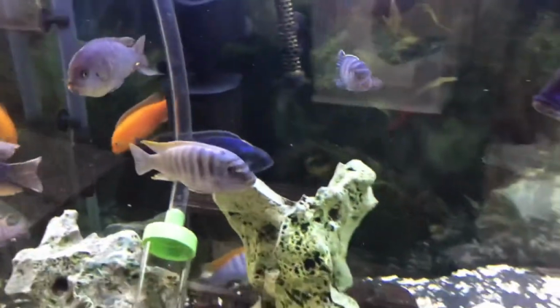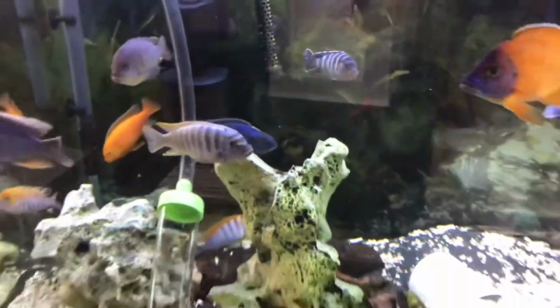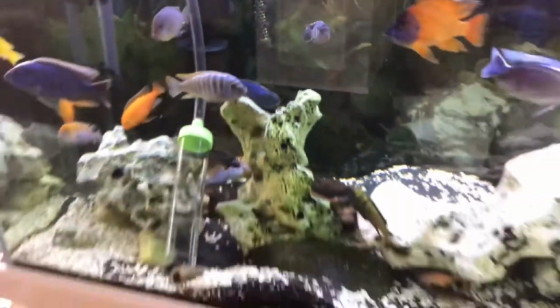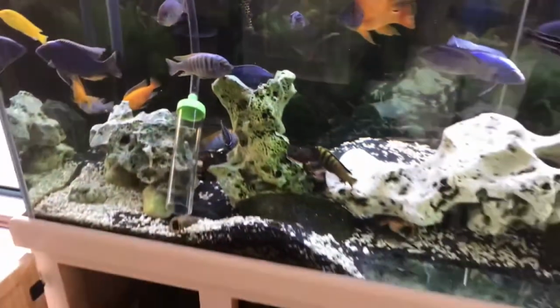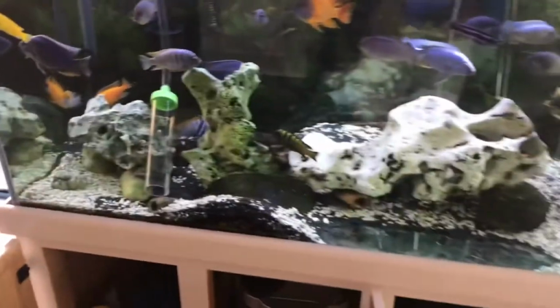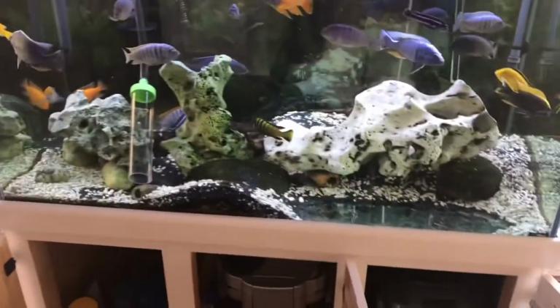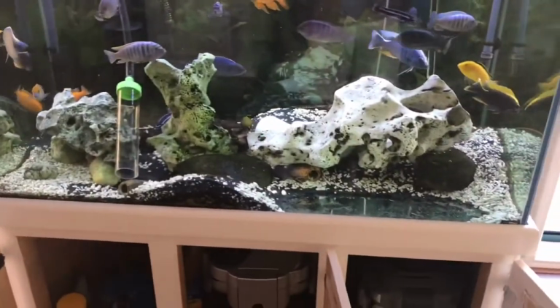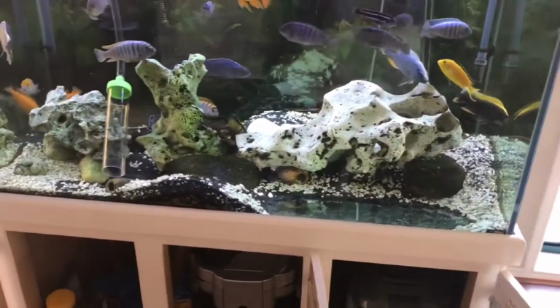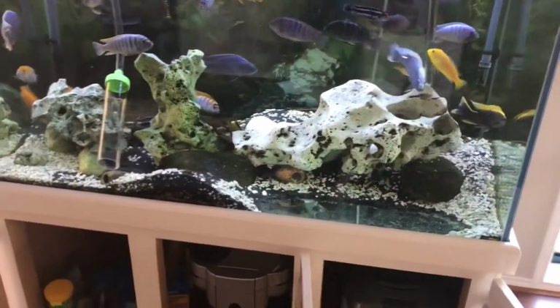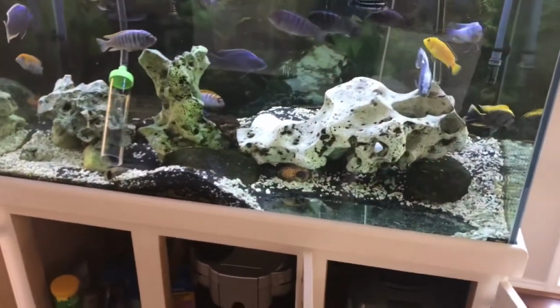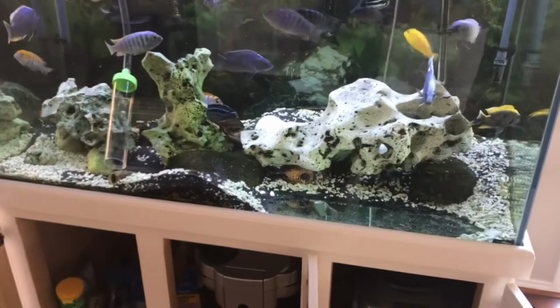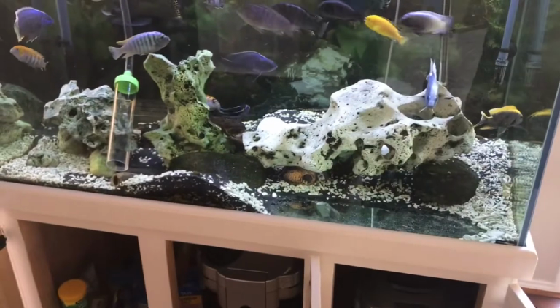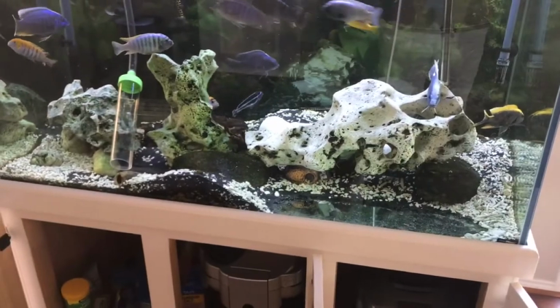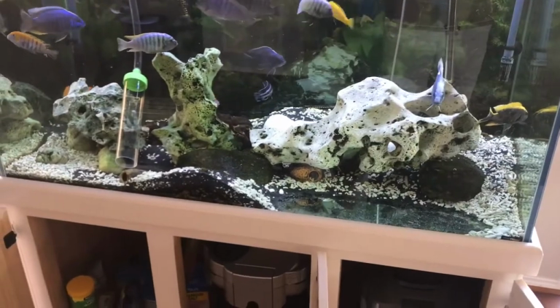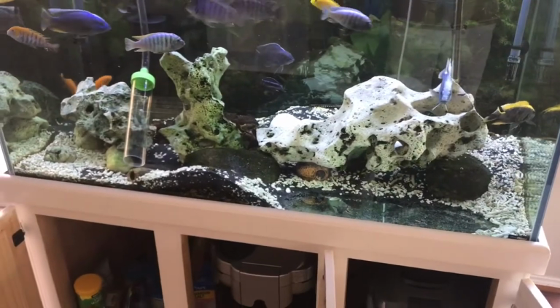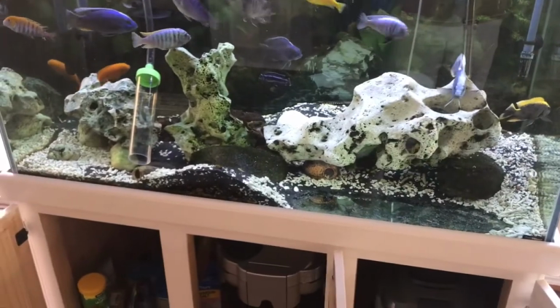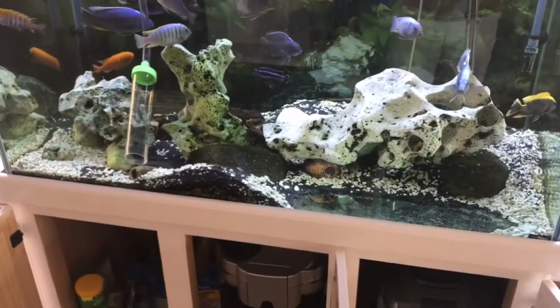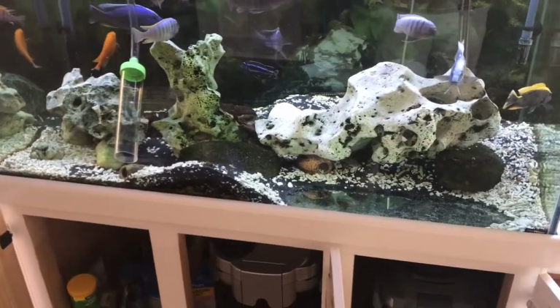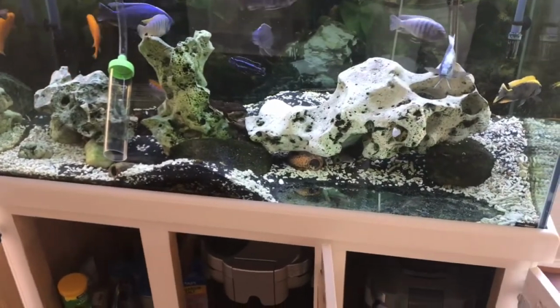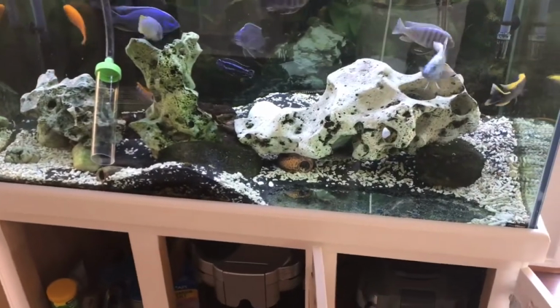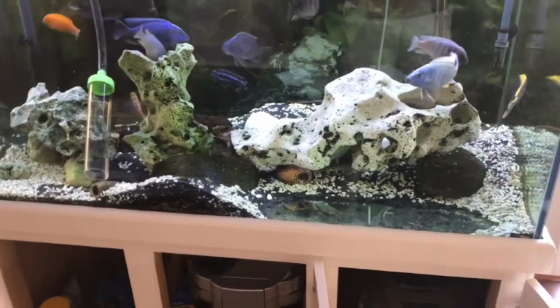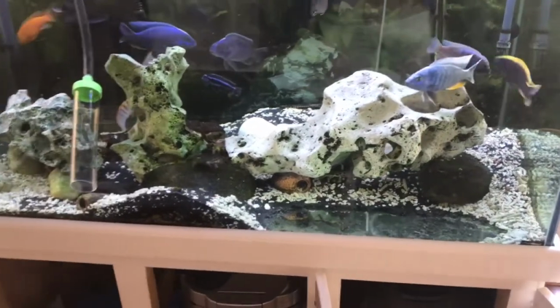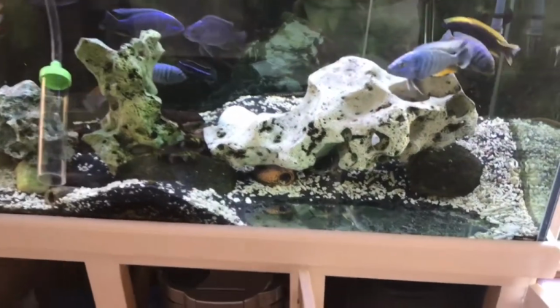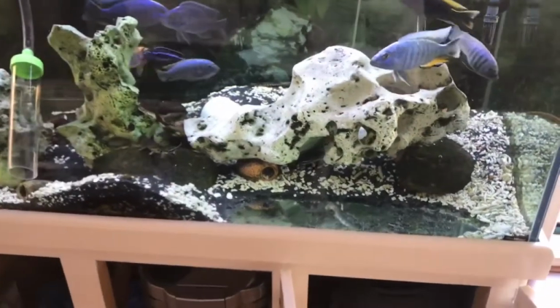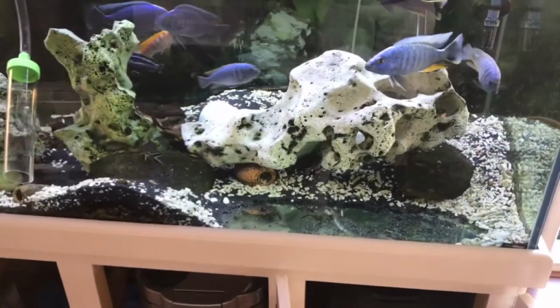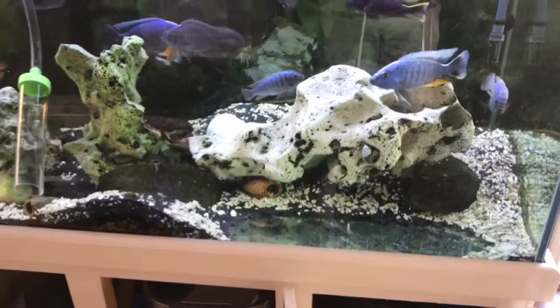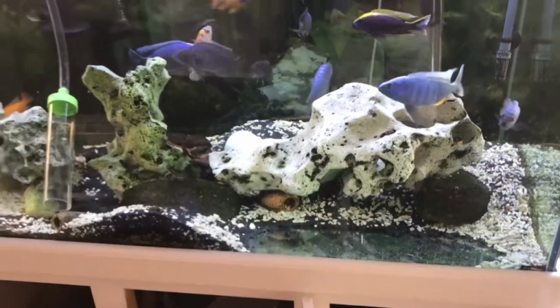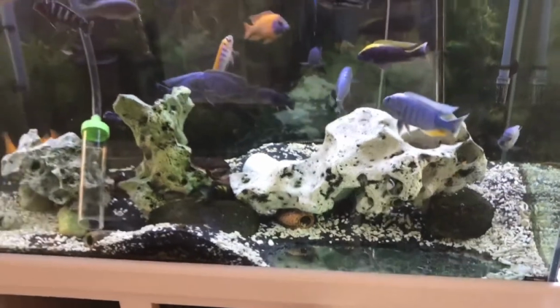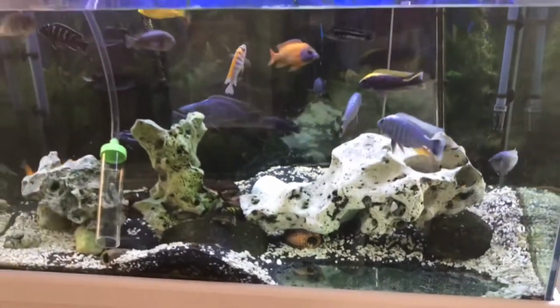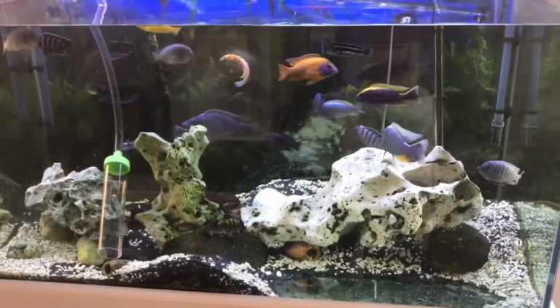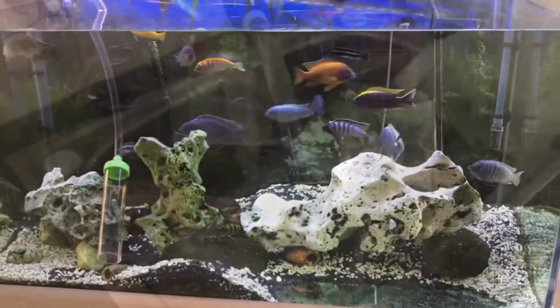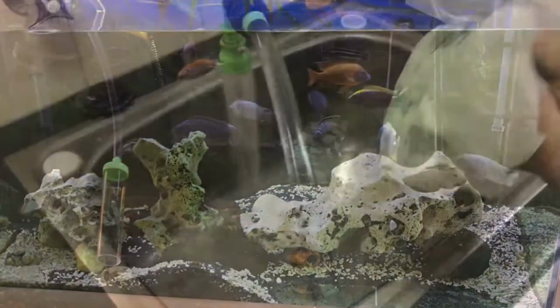I'll also do a vacuum here in a minute. I don't have anyone to hold the camera, but I'm going to vacuum the gravel a little bit, move some things around, and then I'll try to video a little more.